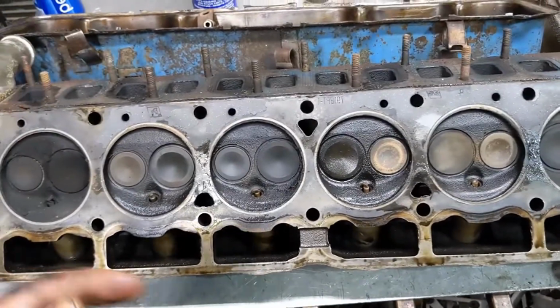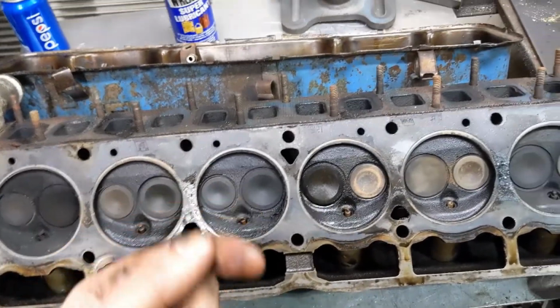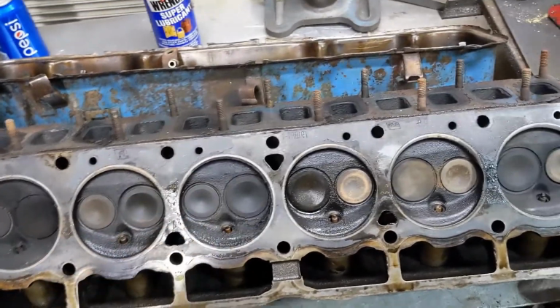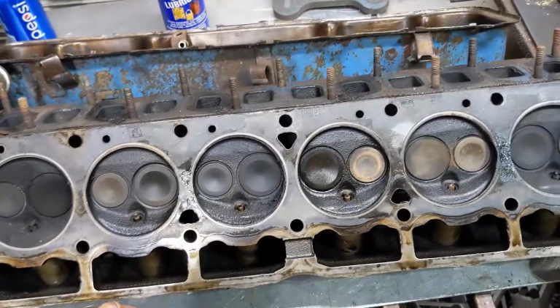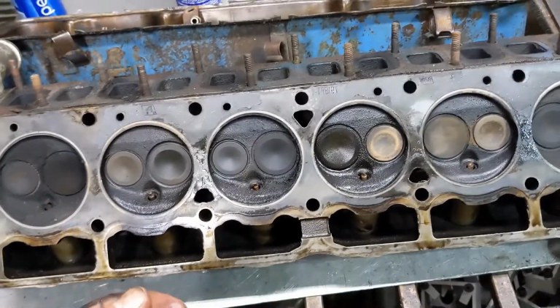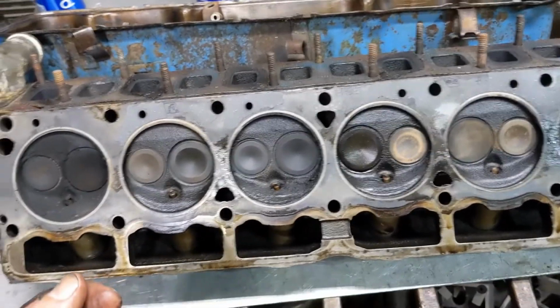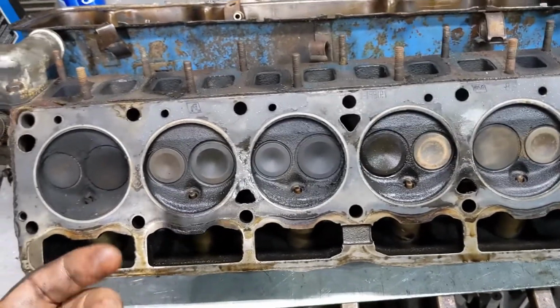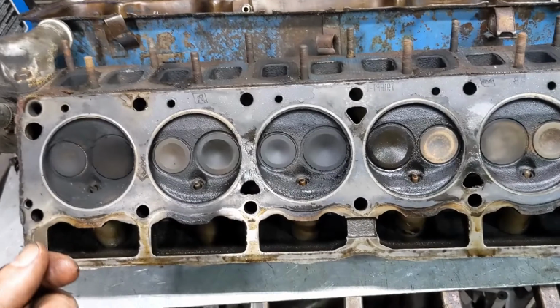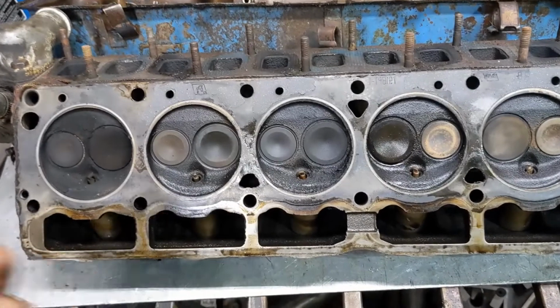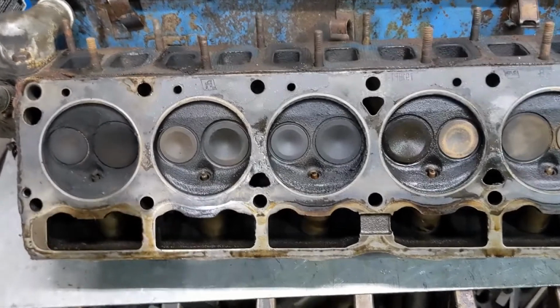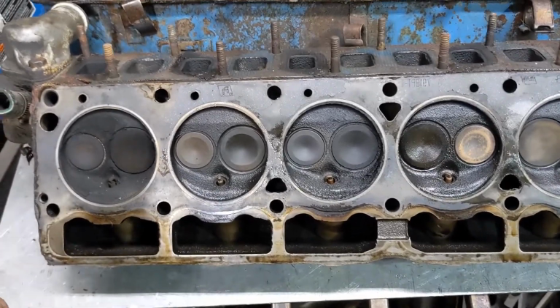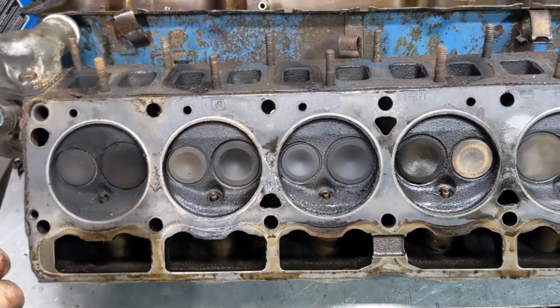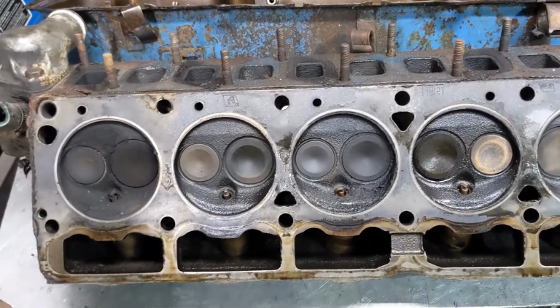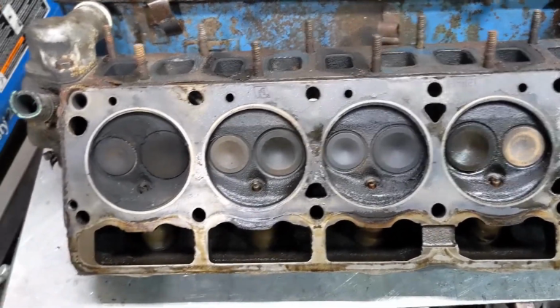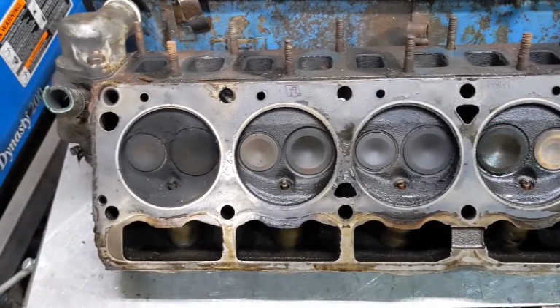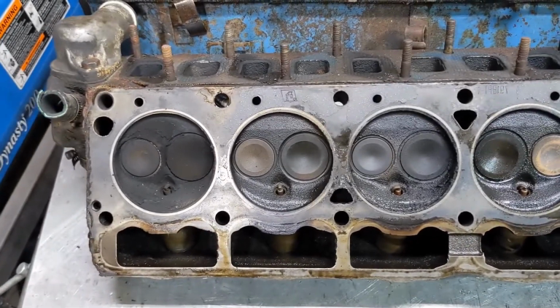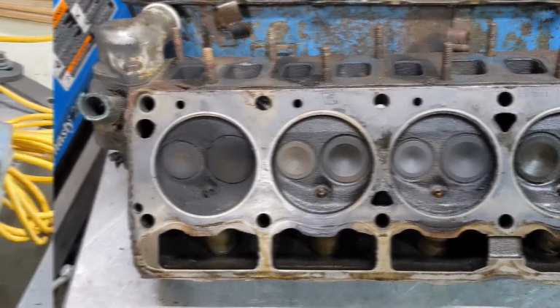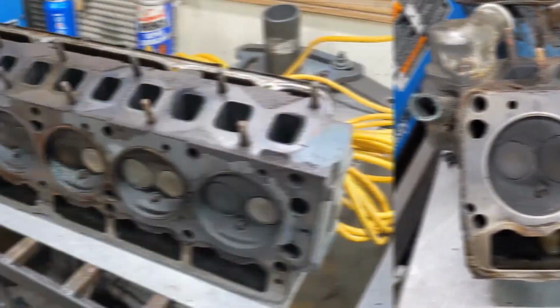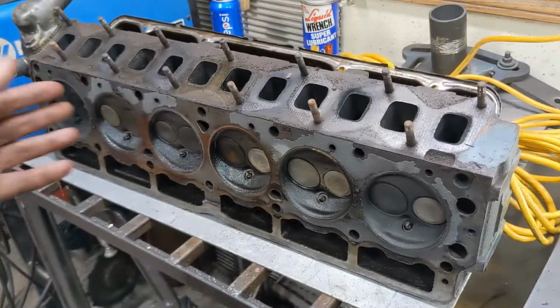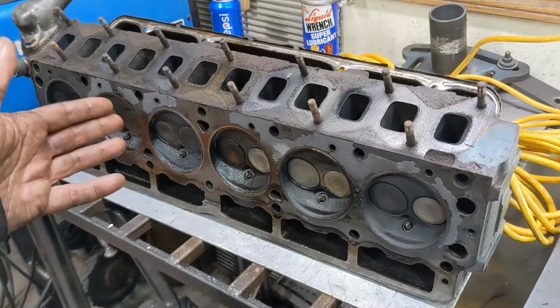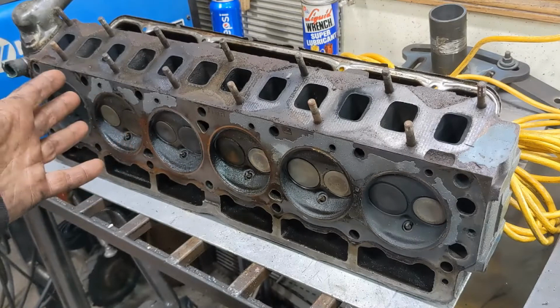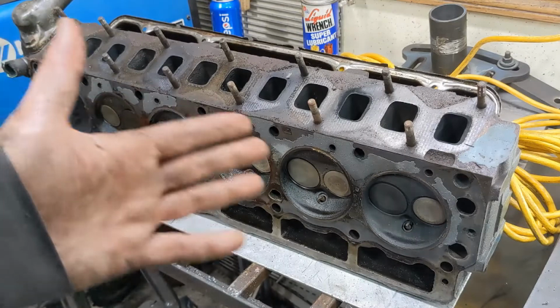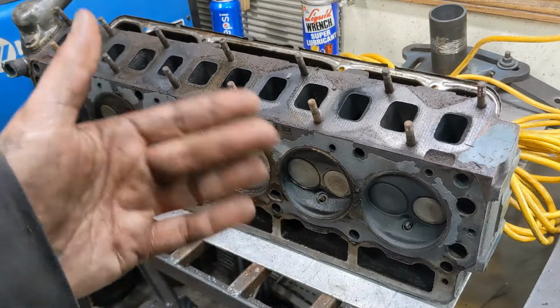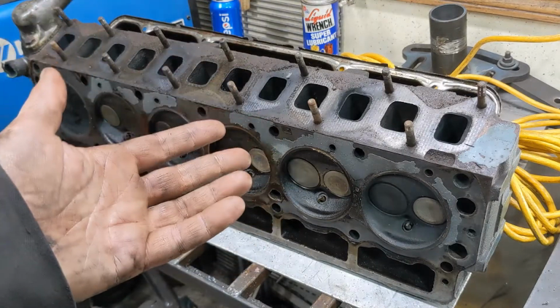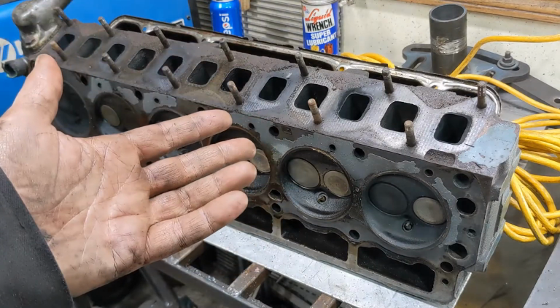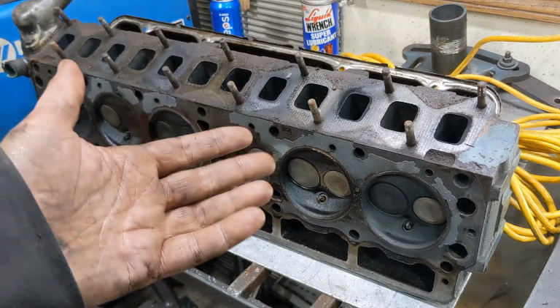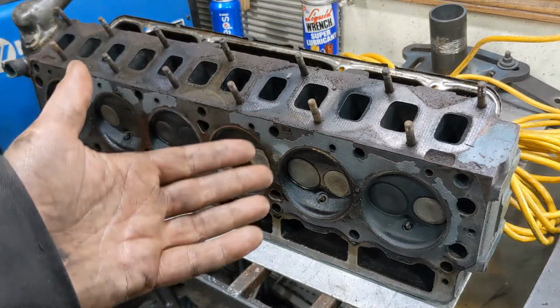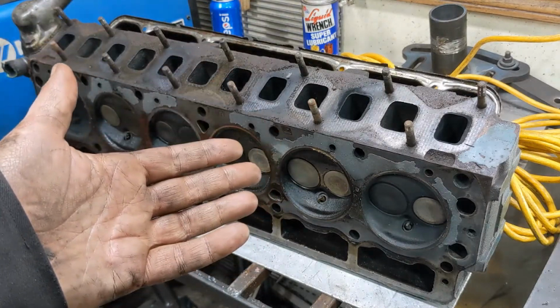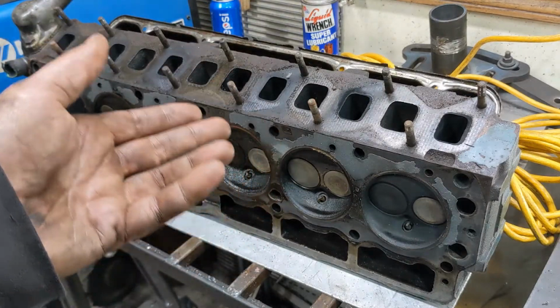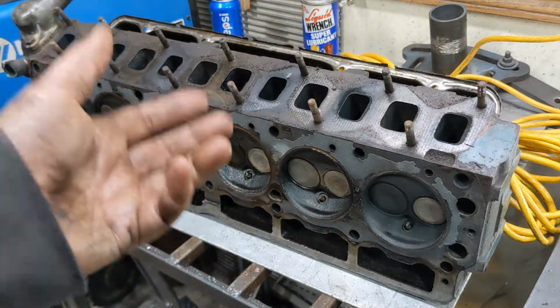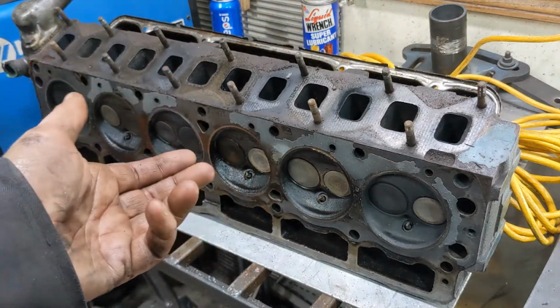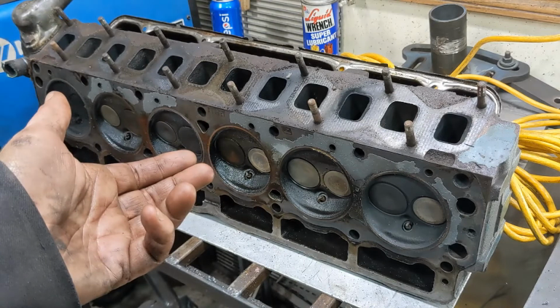The one on the Dart, I think, is running on four cylinders — maybe three — and it still runs and will drive around the block no problem. So the current plan is to take this head and get it to the point that I can put it on the Dart and just daily drive the Dart.